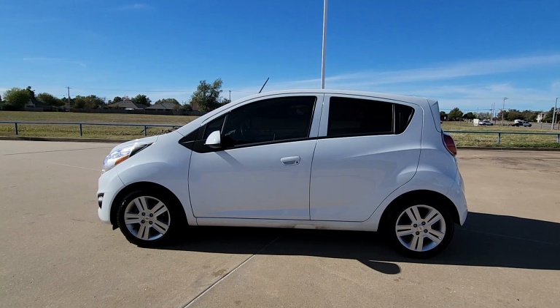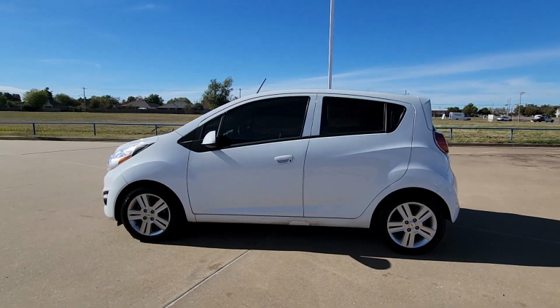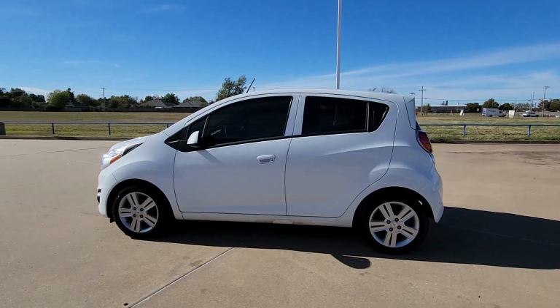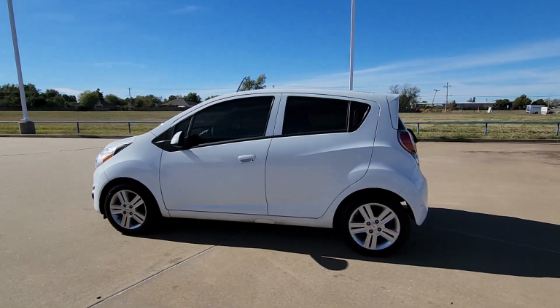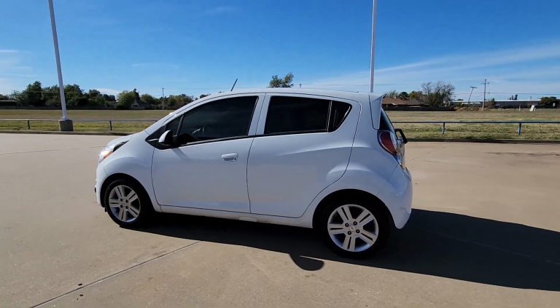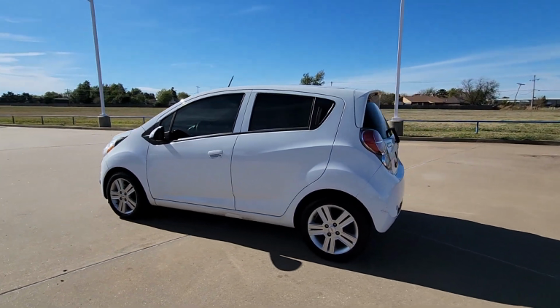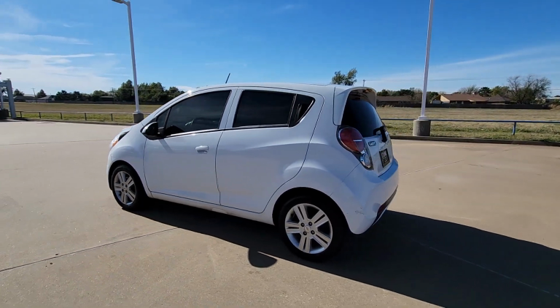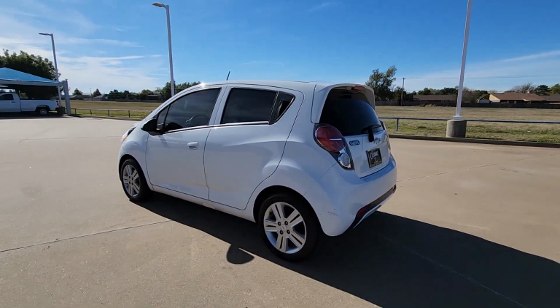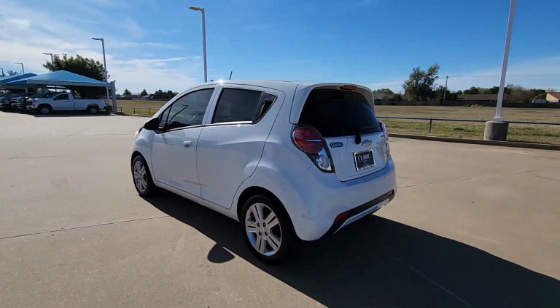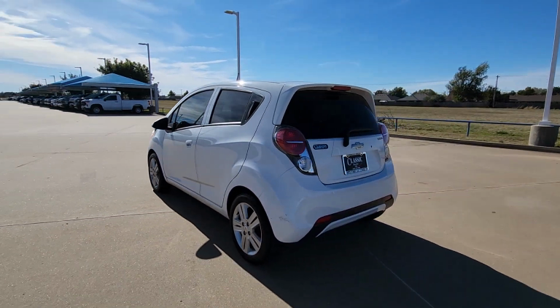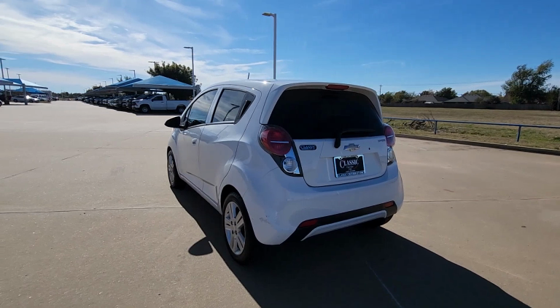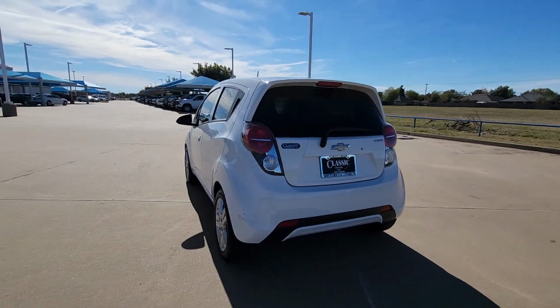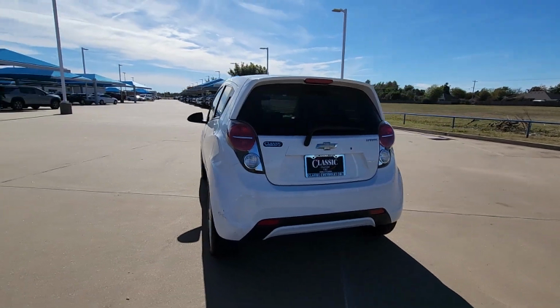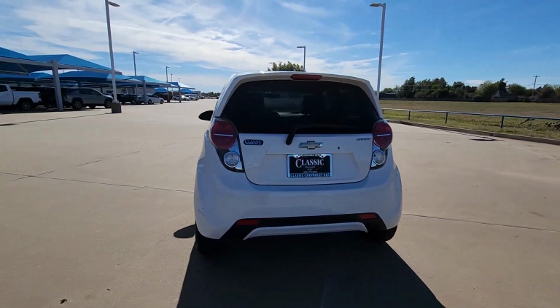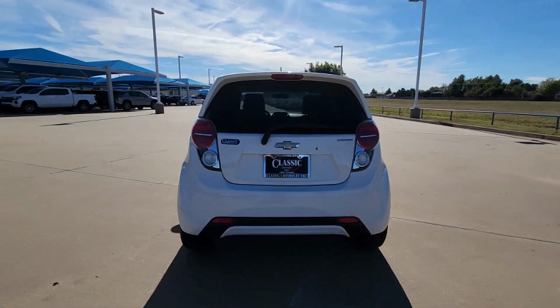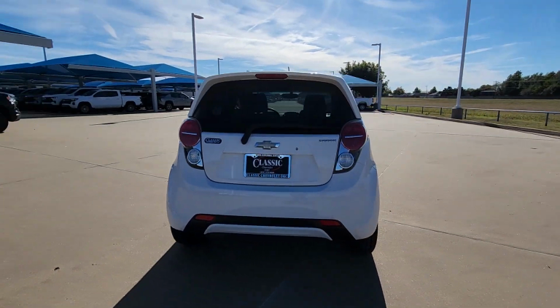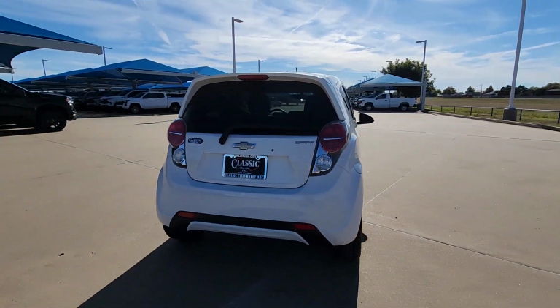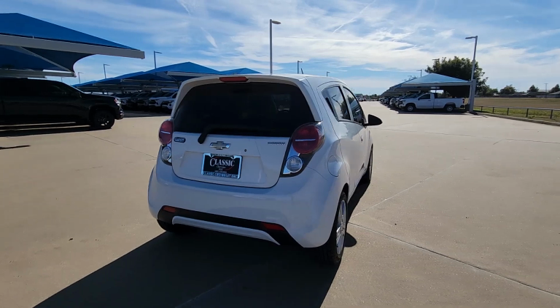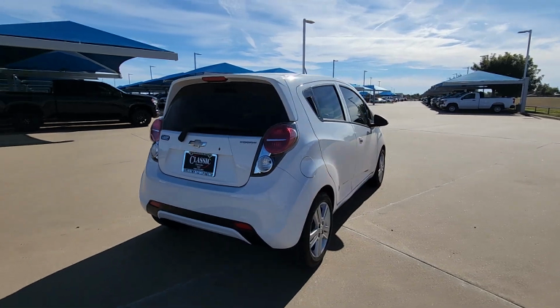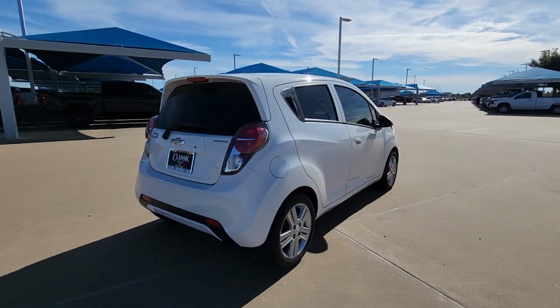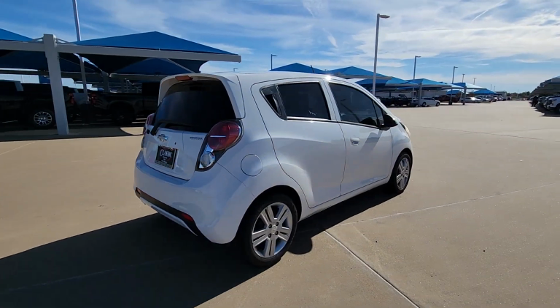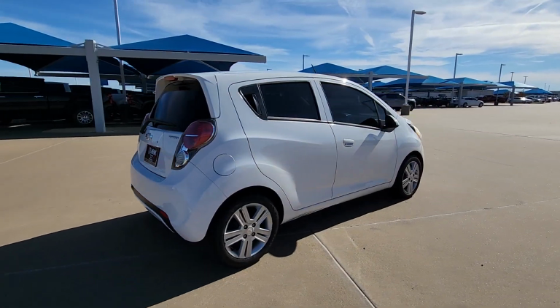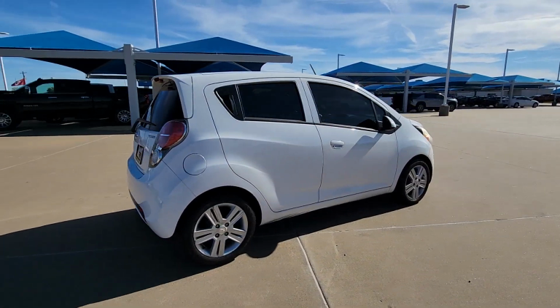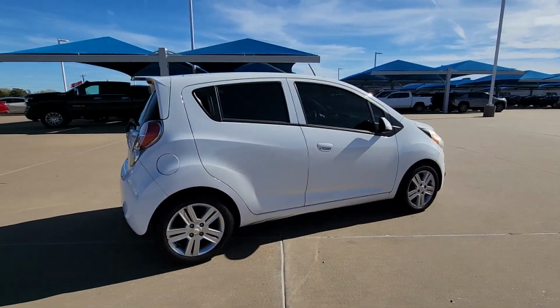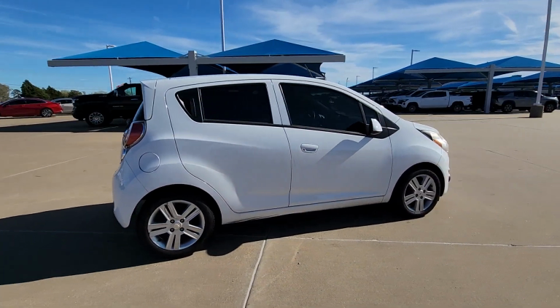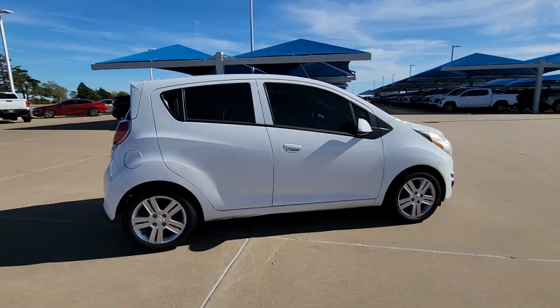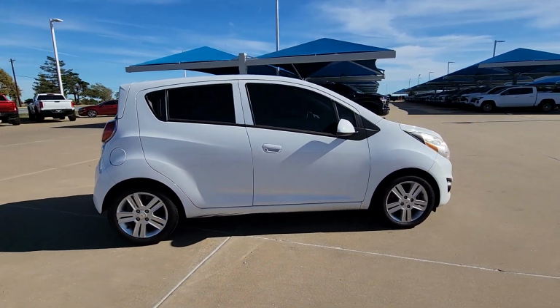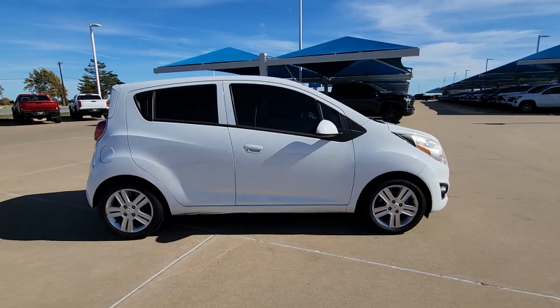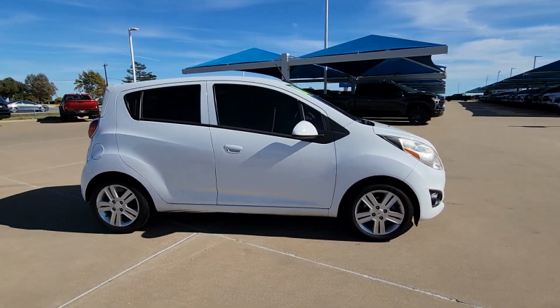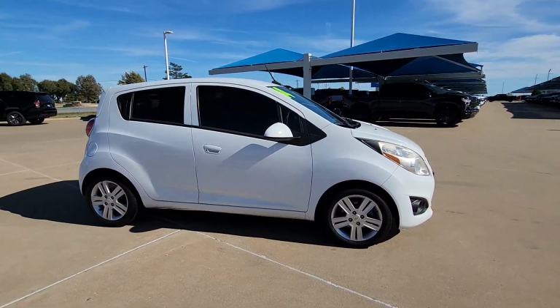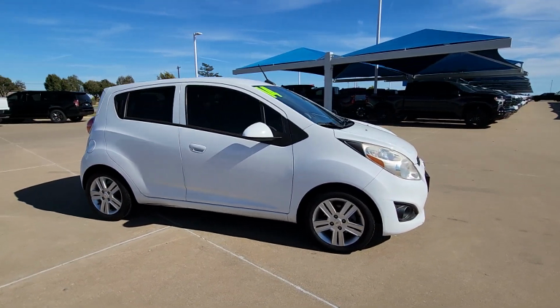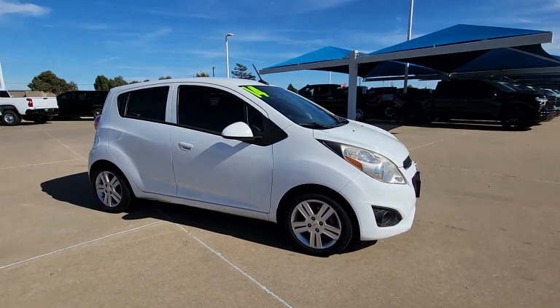Go home happy with the 2014 Chevrolet Spark. This vehicle is an outstanding buy with fewer than 80,000 miles on the odometer. Have a little fun on your daily commute or errand runs — get into the Spark and enjoy its smart, stylish efficiency.